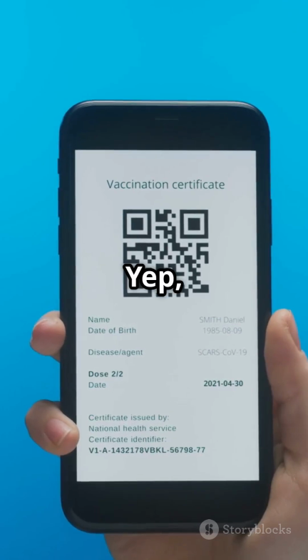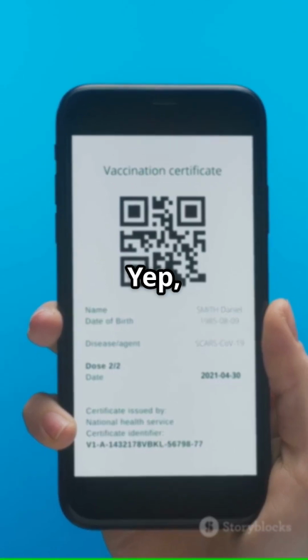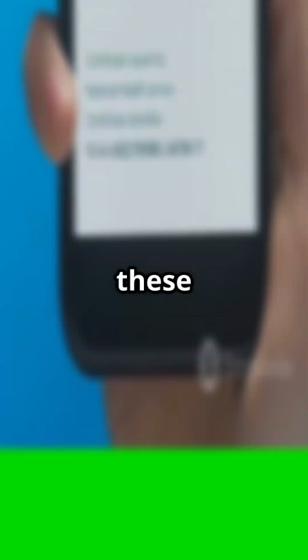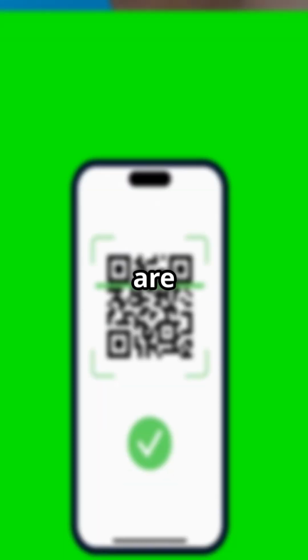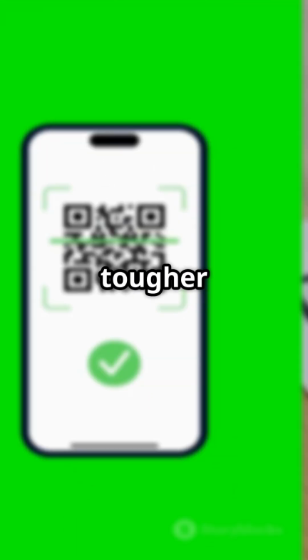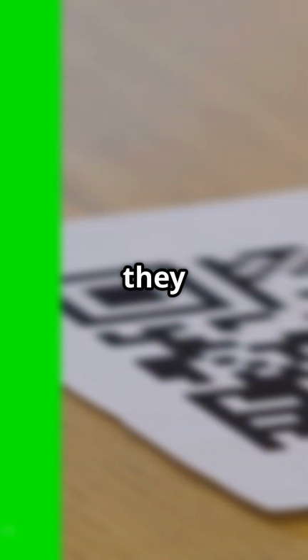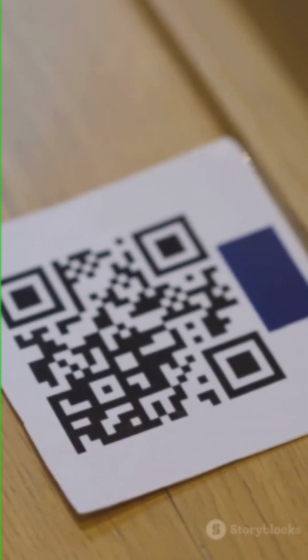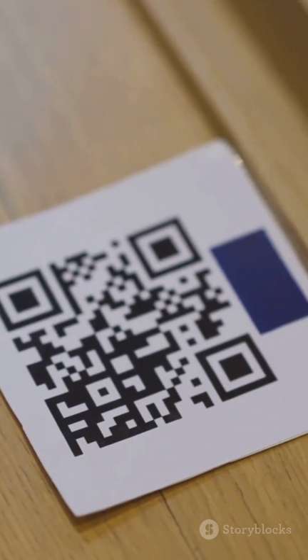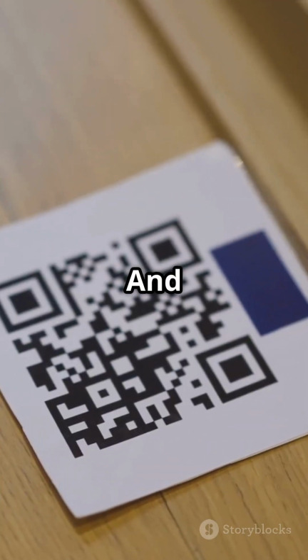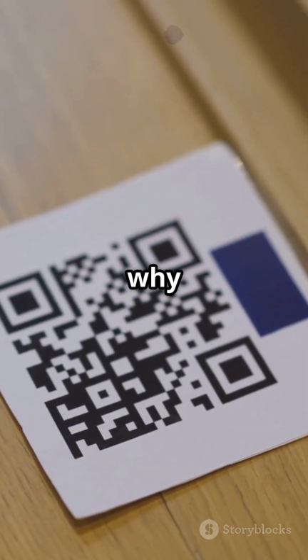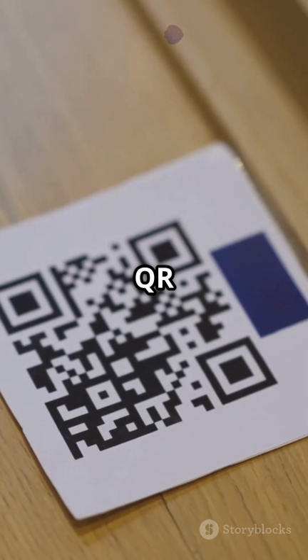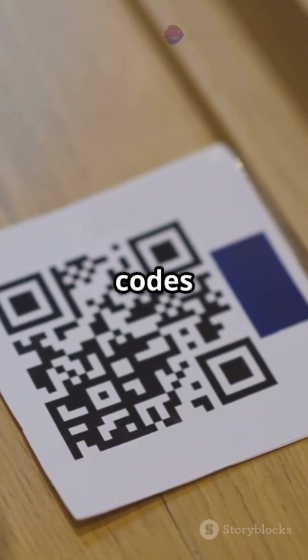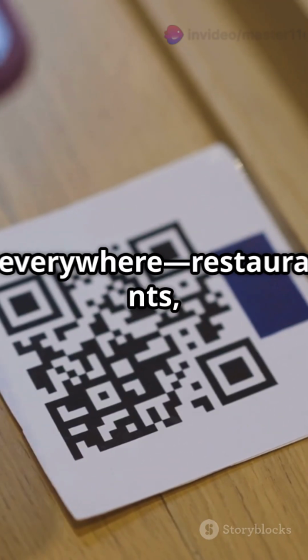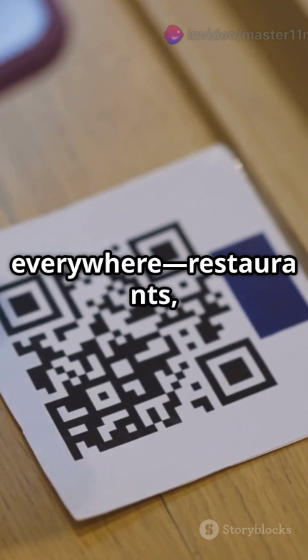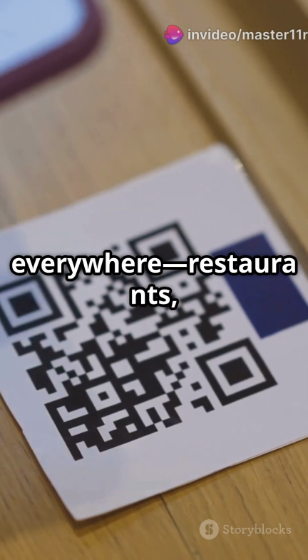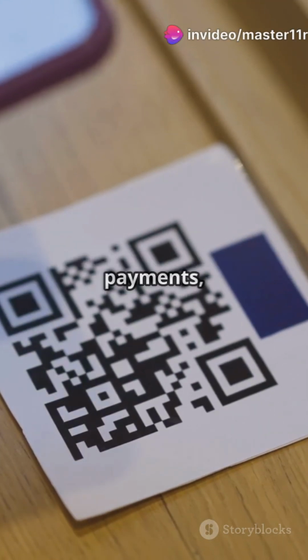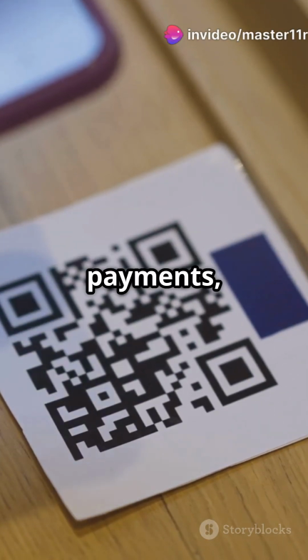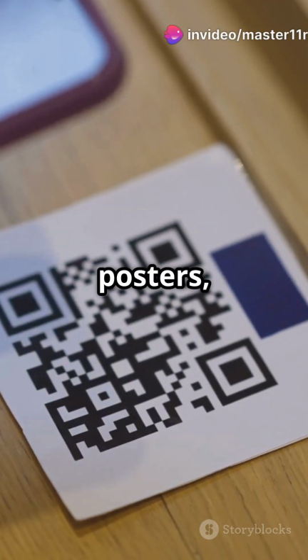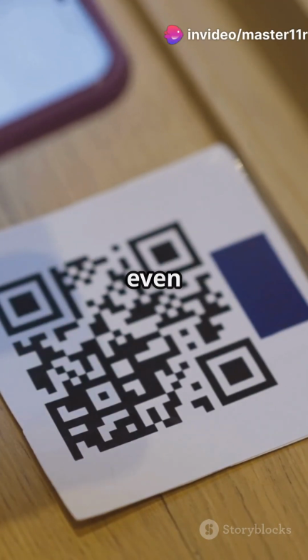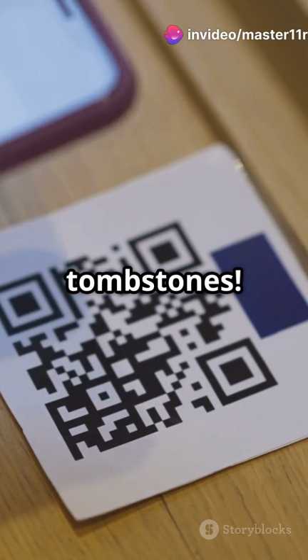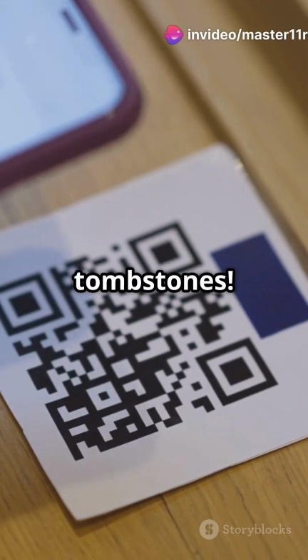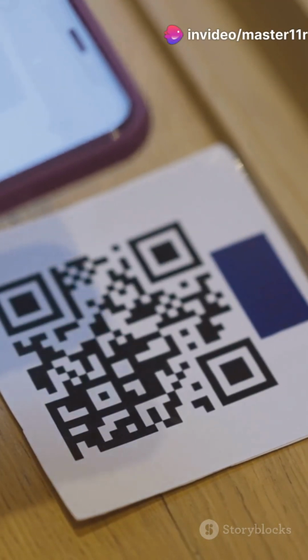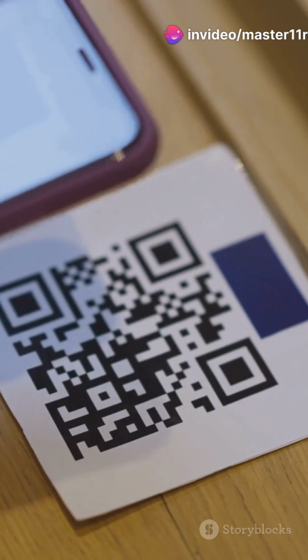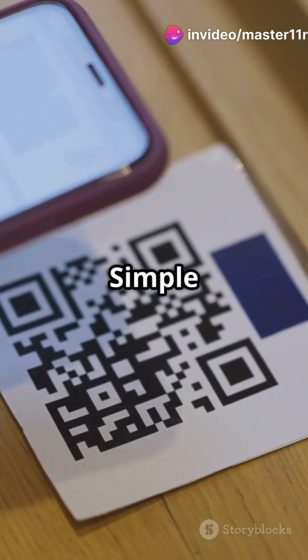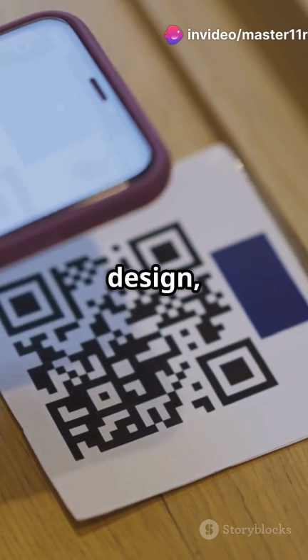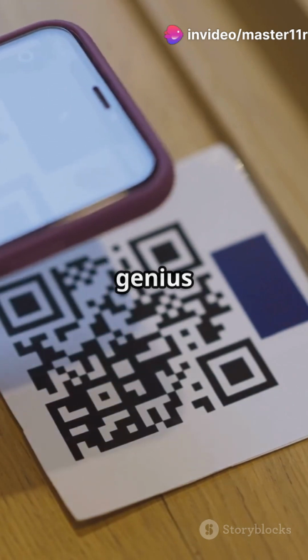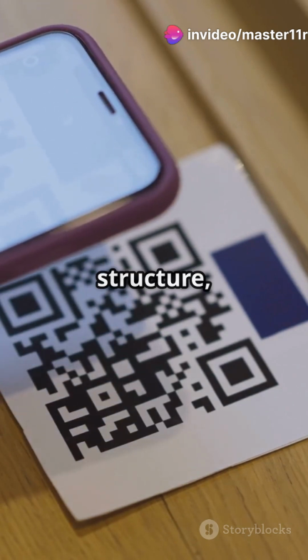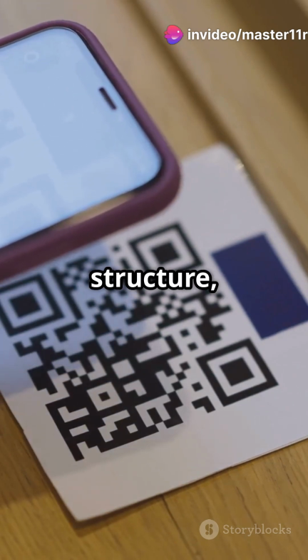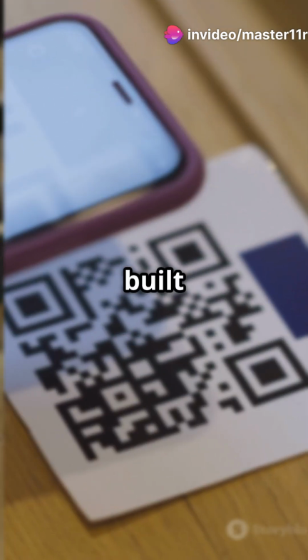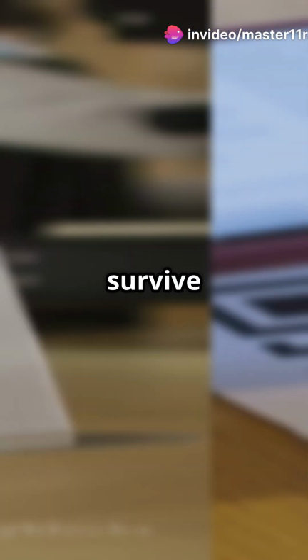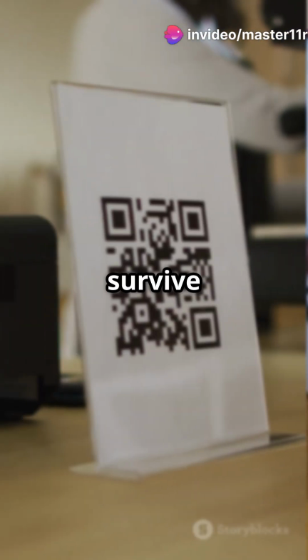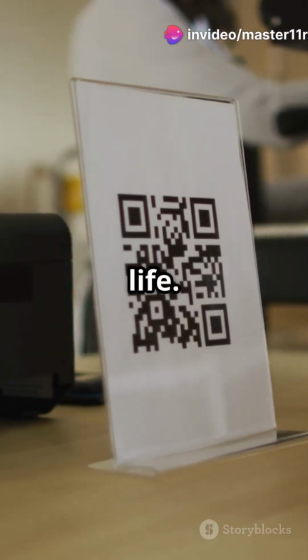Yep, these things are tougher than they look. And that's why QR codes are everywhere — restaurants, payments, posters, even tombstones. Simple design, genius structure, and built to survive real life.